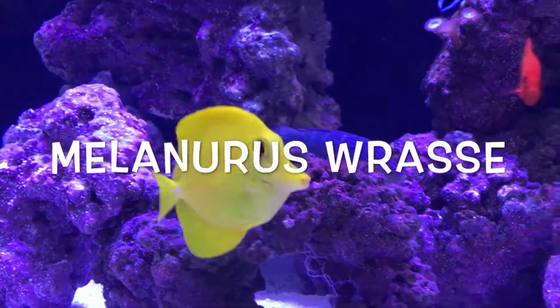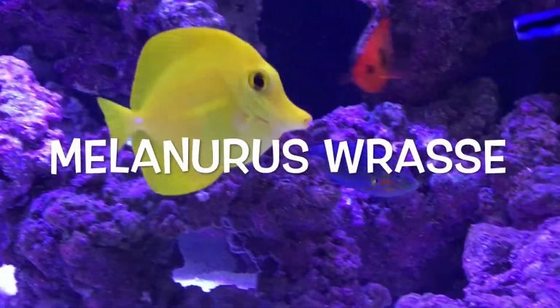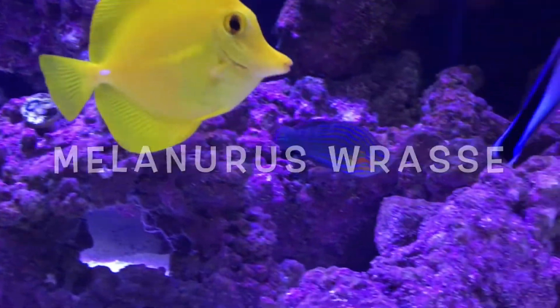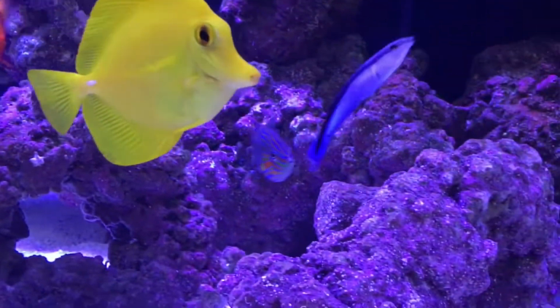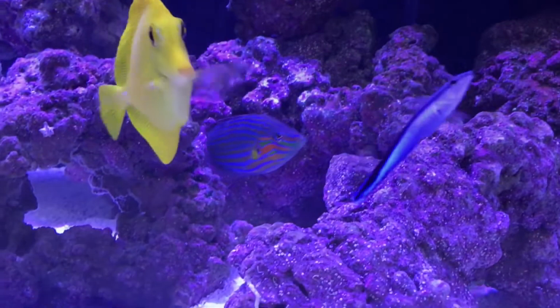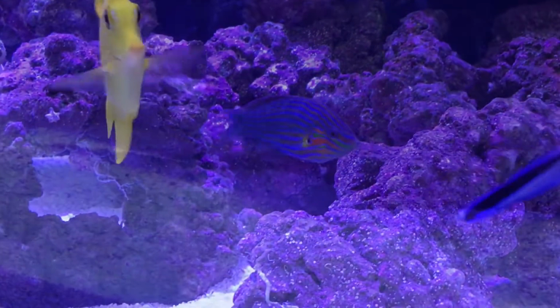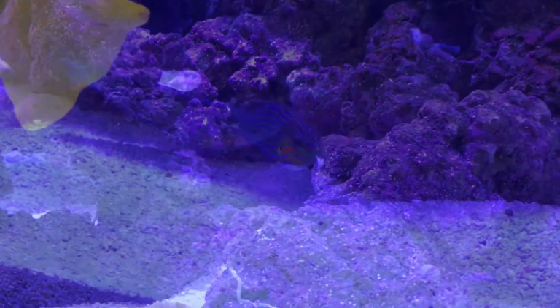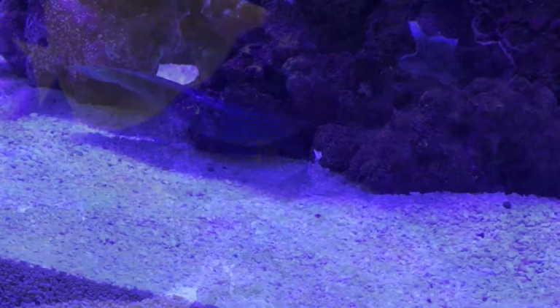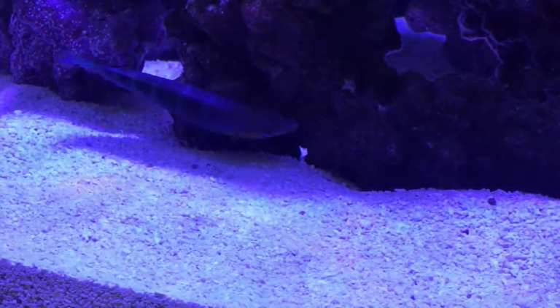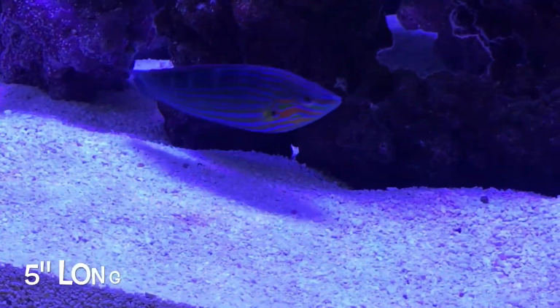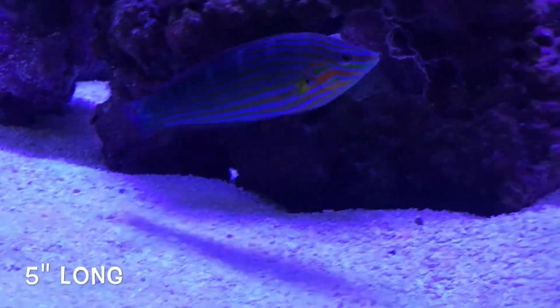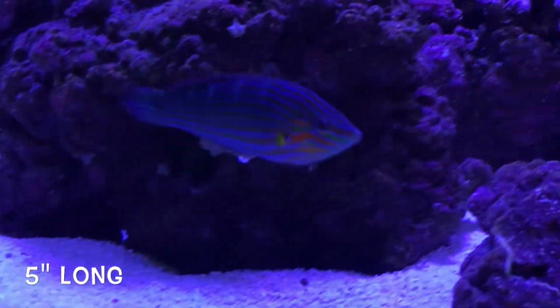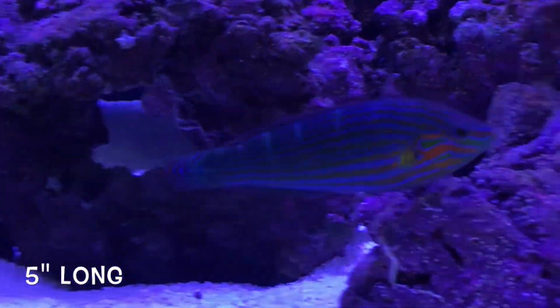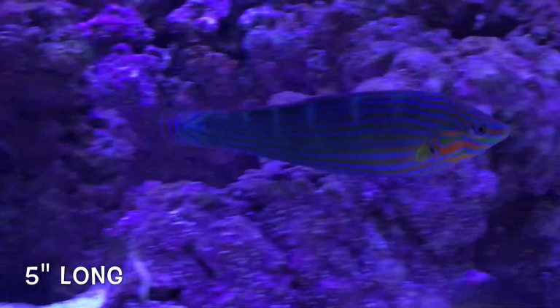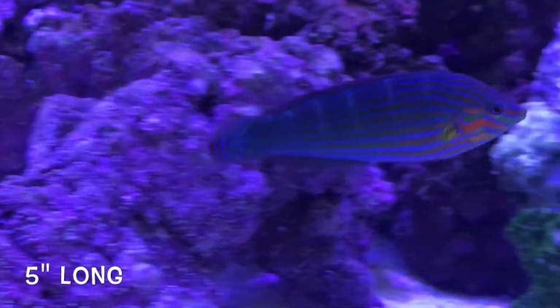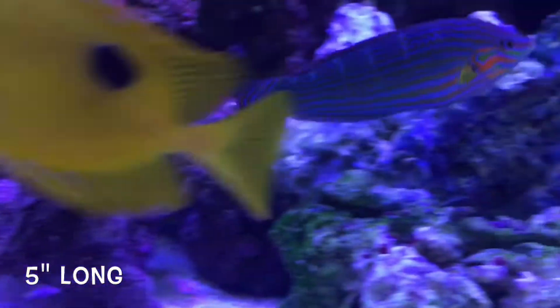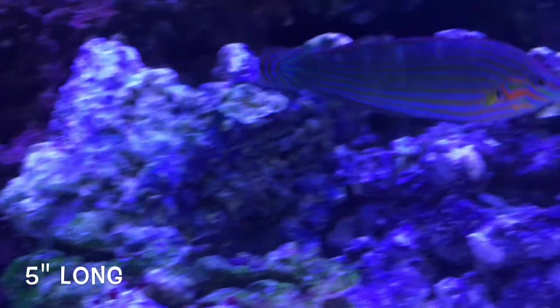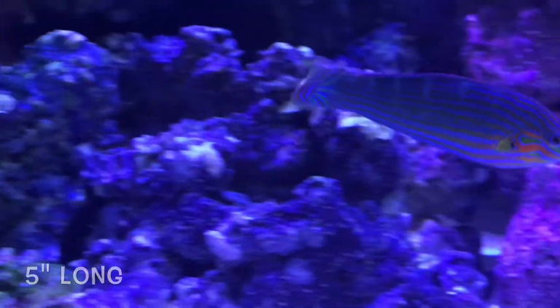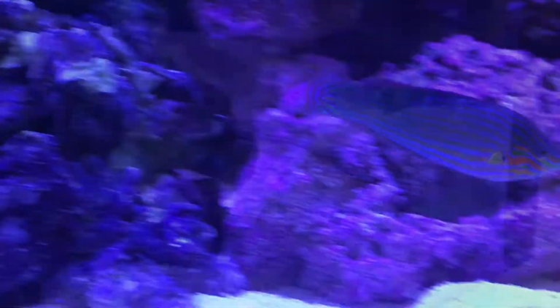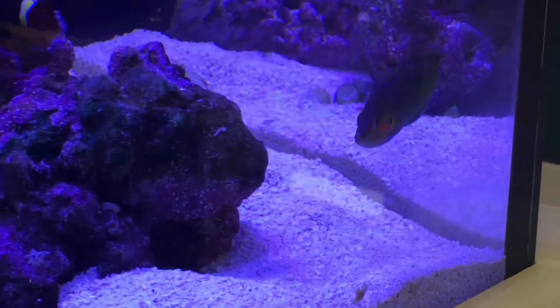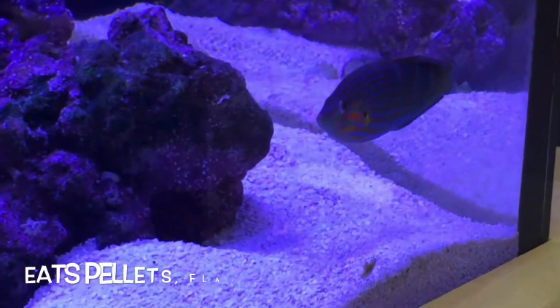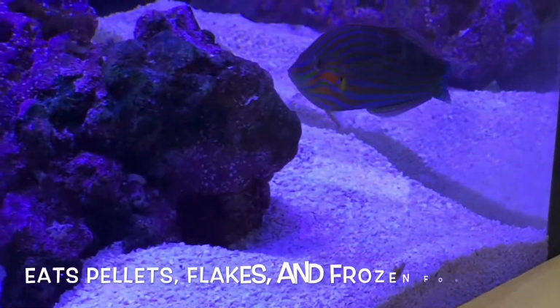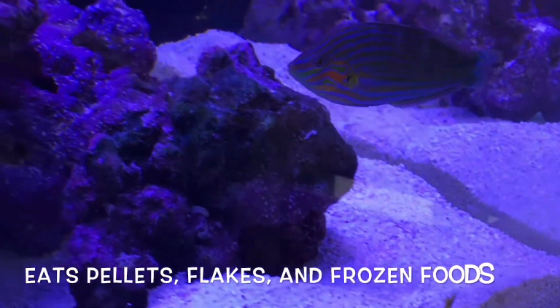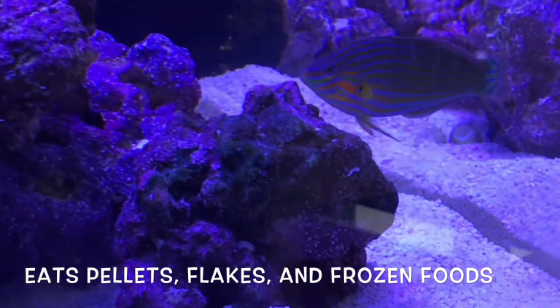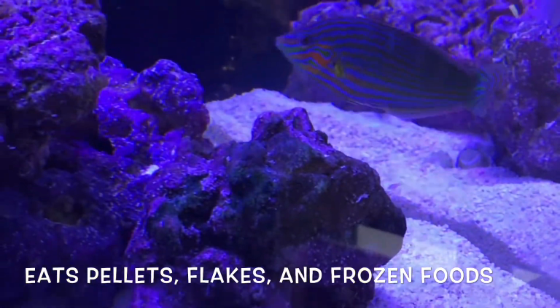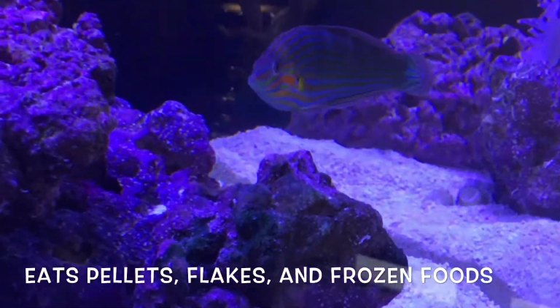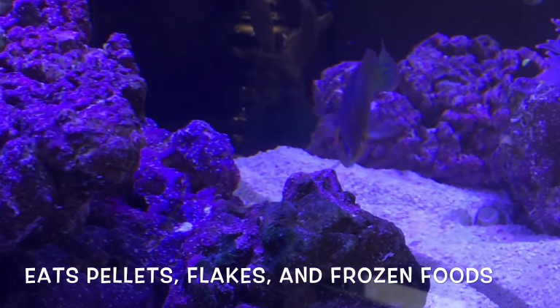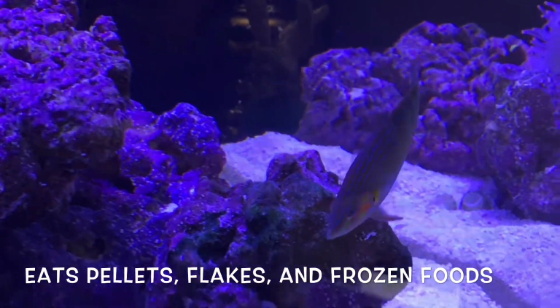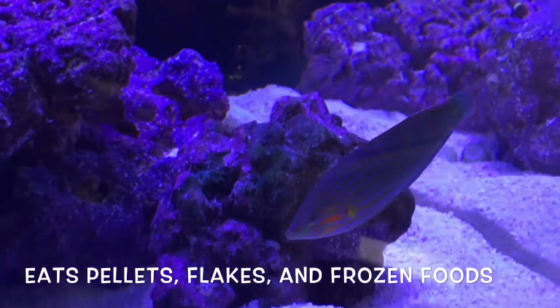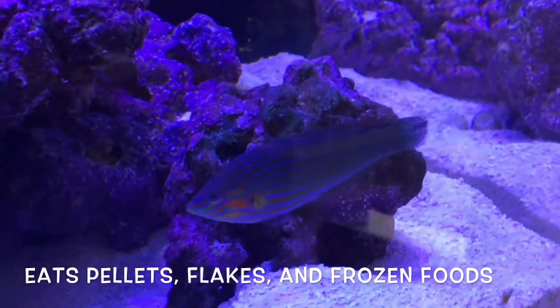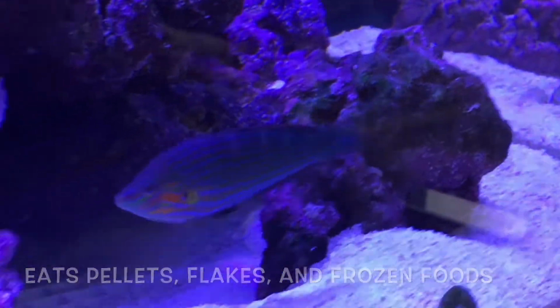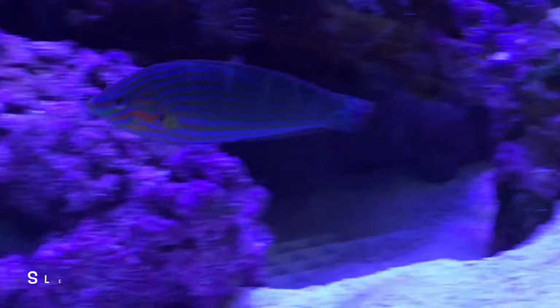I wanted to spotlight some of the fish that's in the office tank. This is the Melanurus Wrasse. He's real beefy, as you can see. He eats a lot — he's an aggressive eater, and I just love this fish.